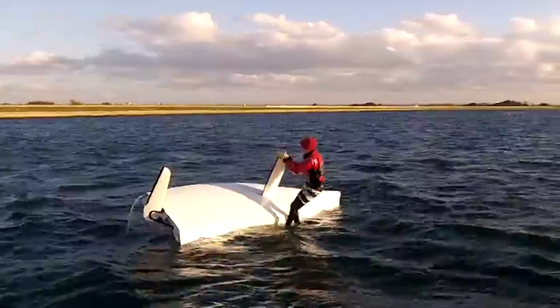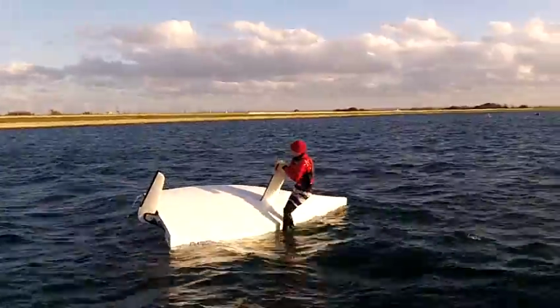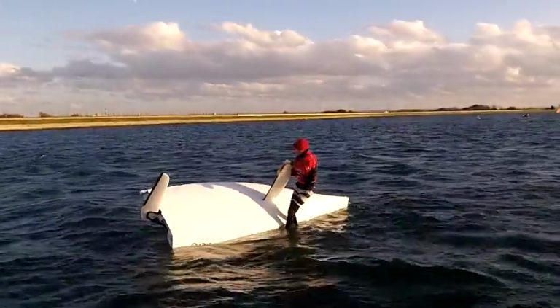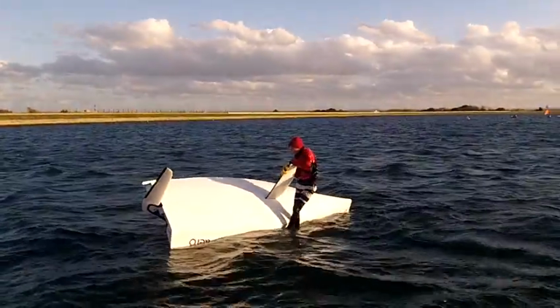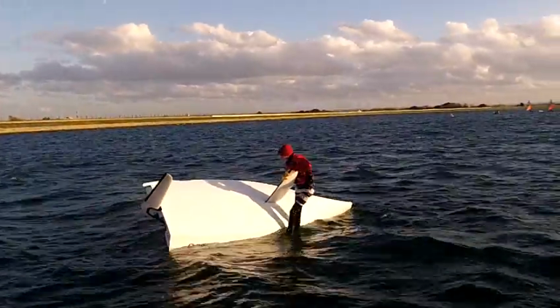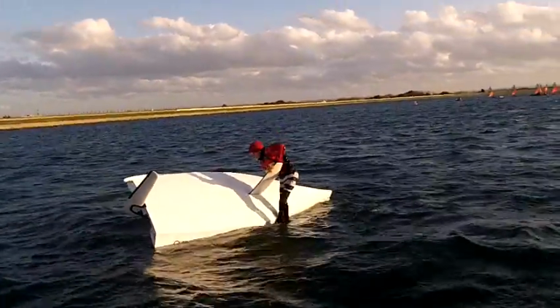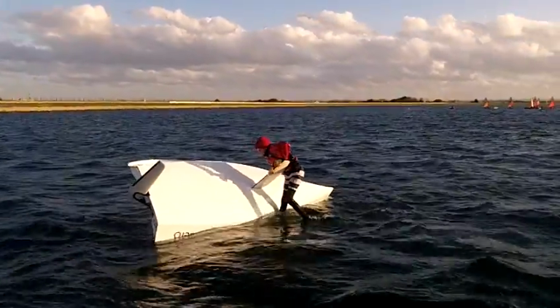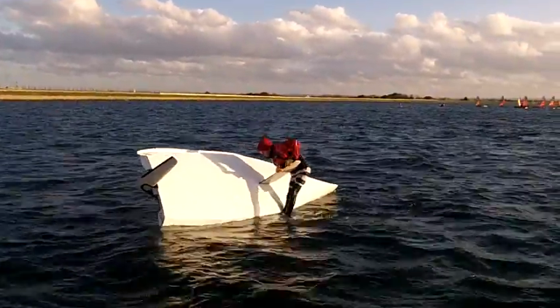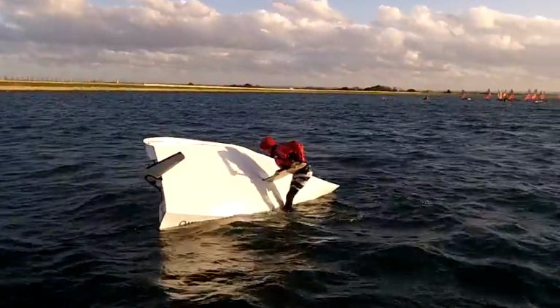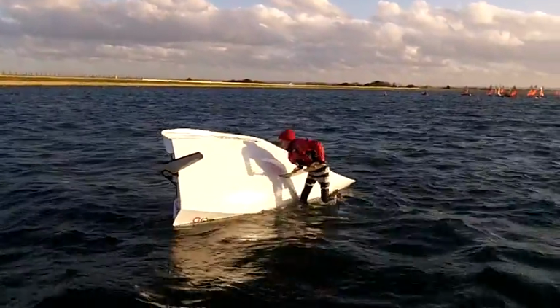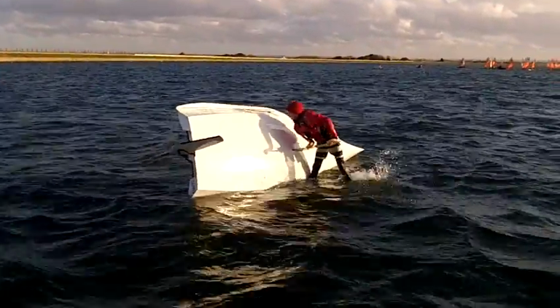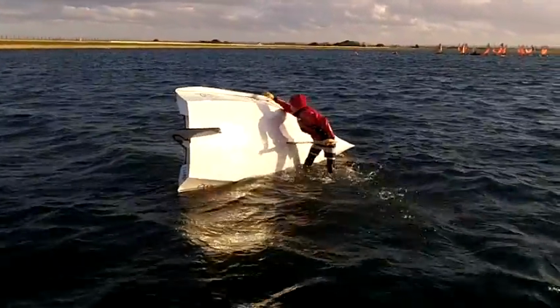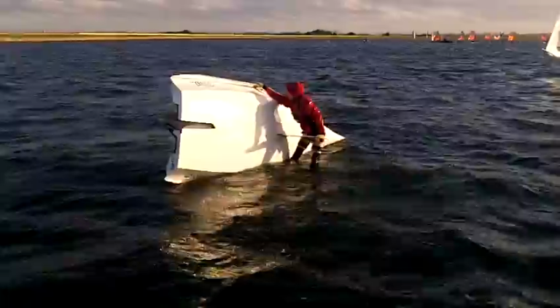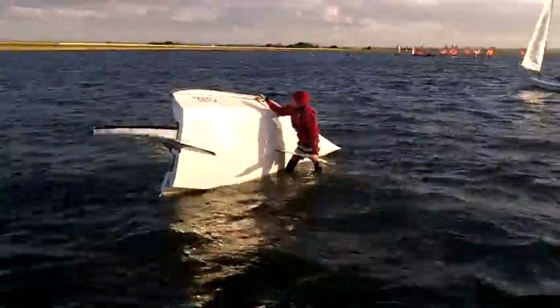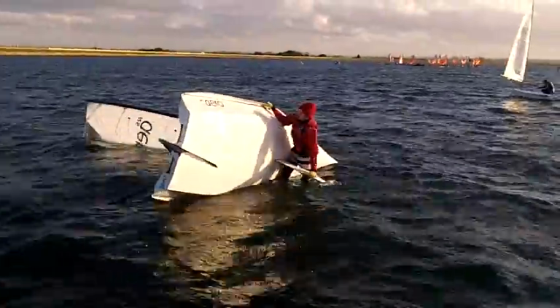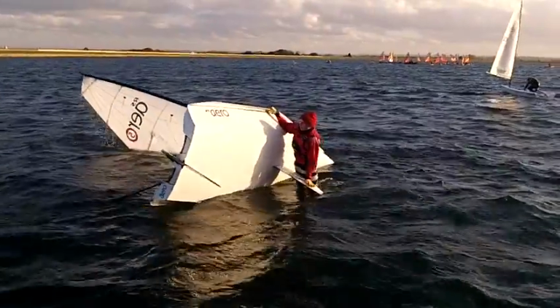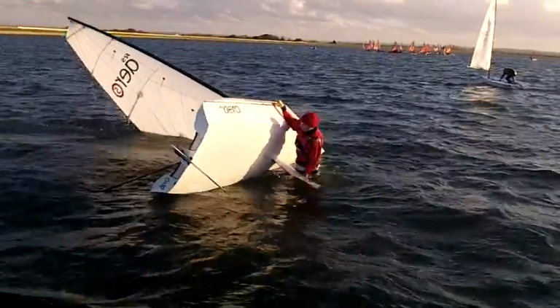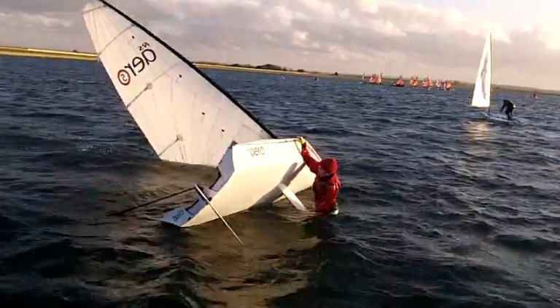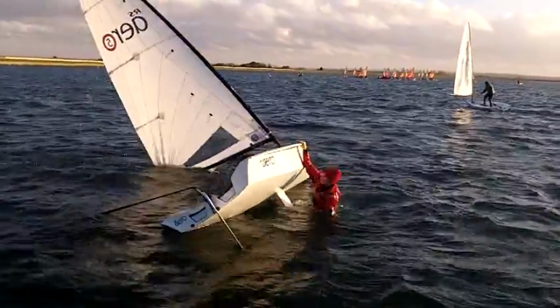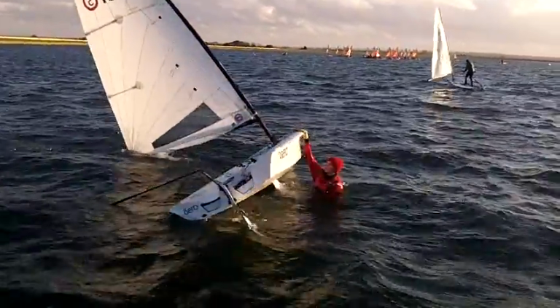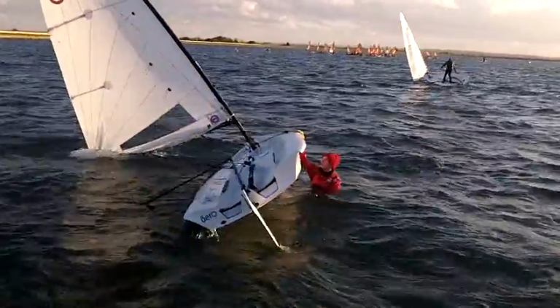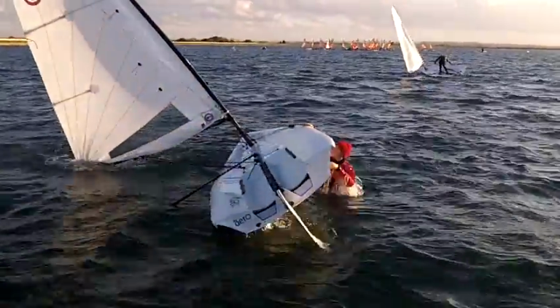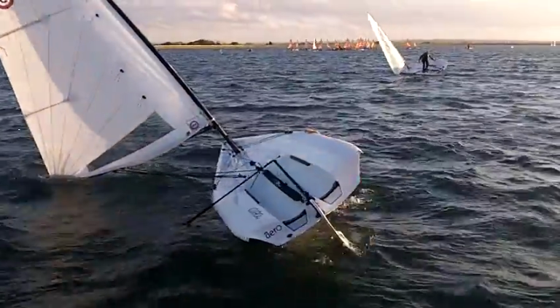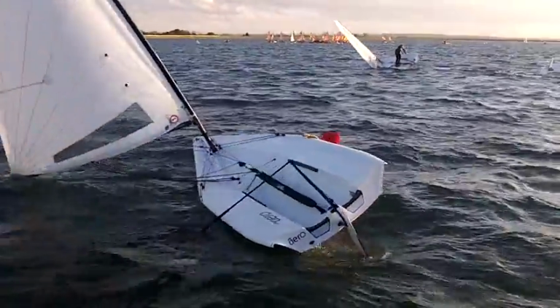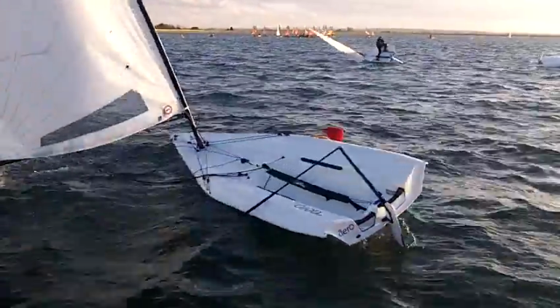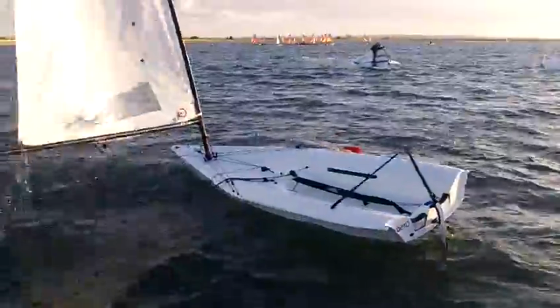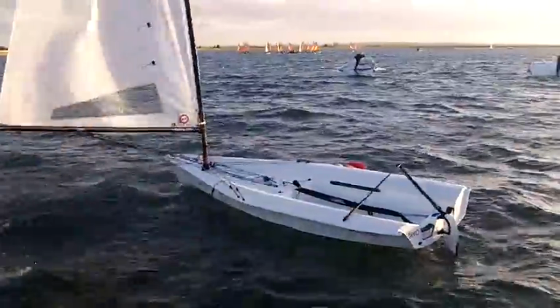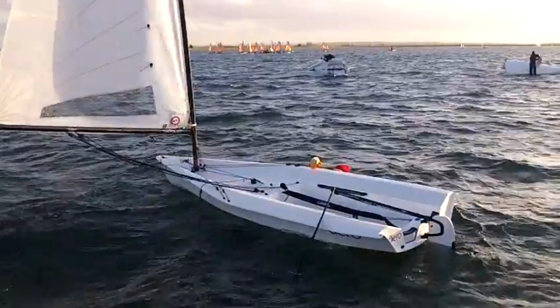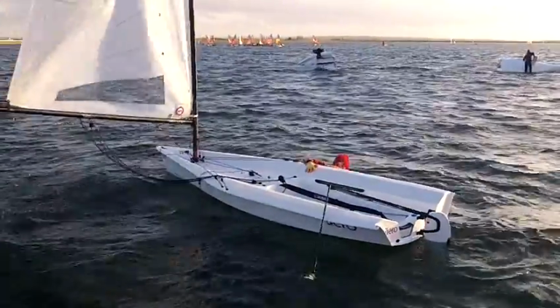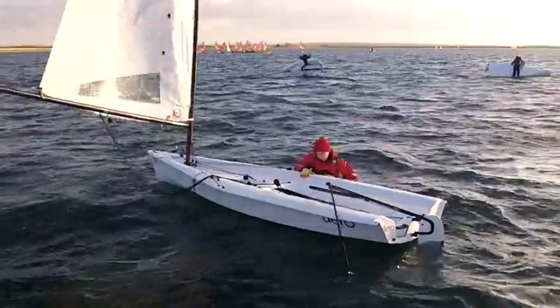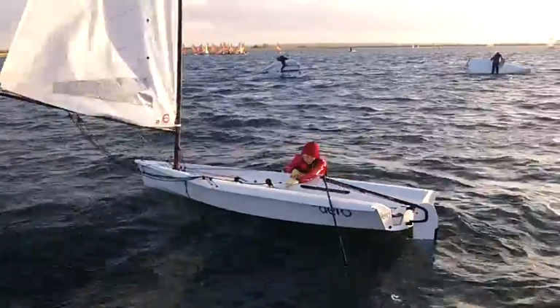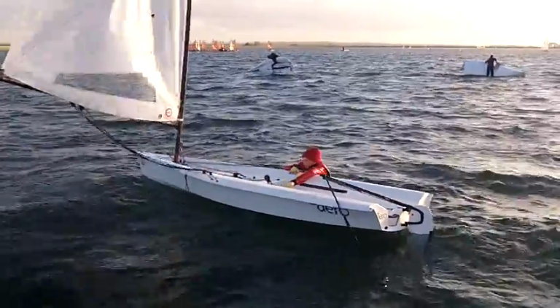About 60 kilos sailor, Aero 5 rig. Well, it was coming up right before he can climb on the centre board. He could have got on that if he'd been quicker, but he's got to climb in from the water now.